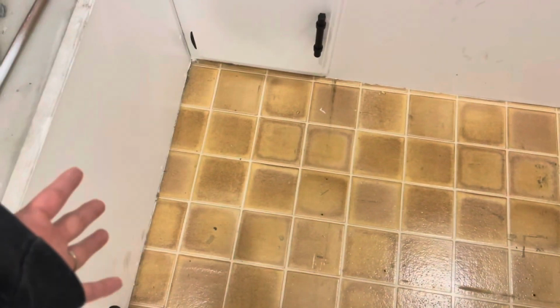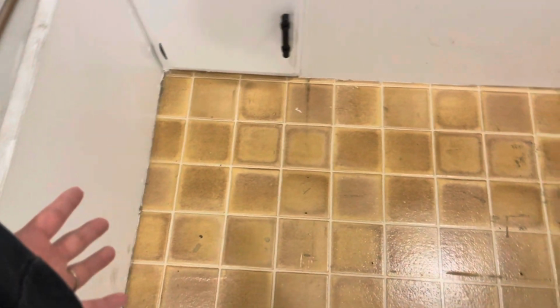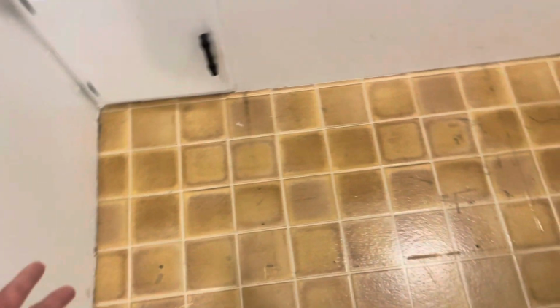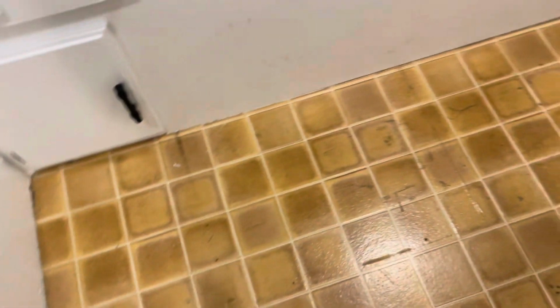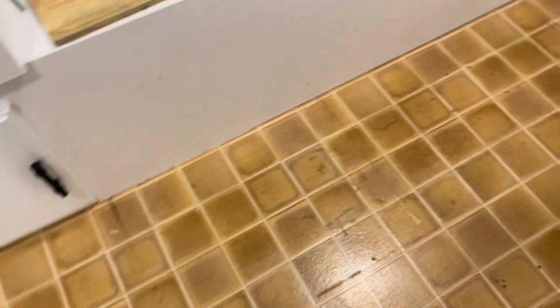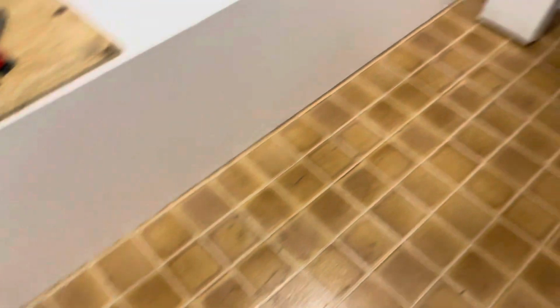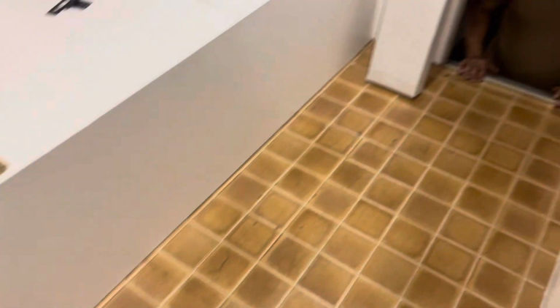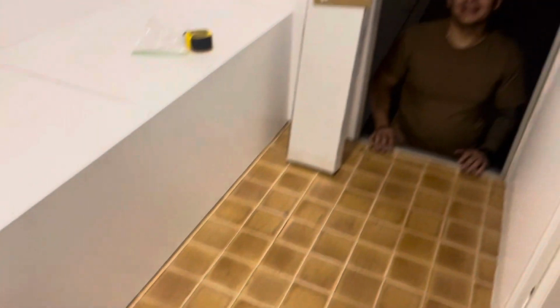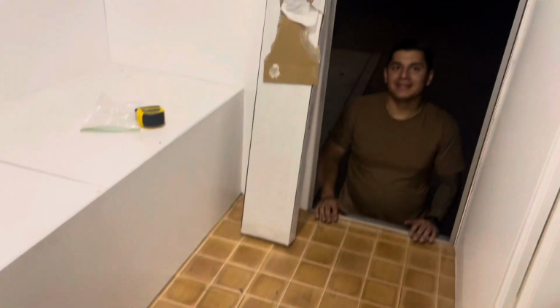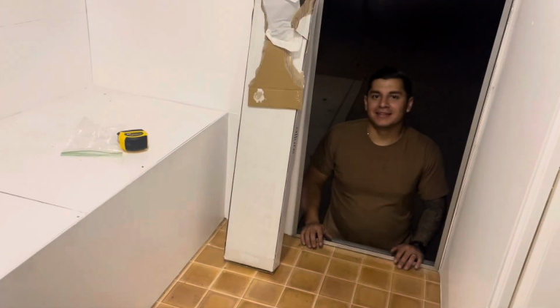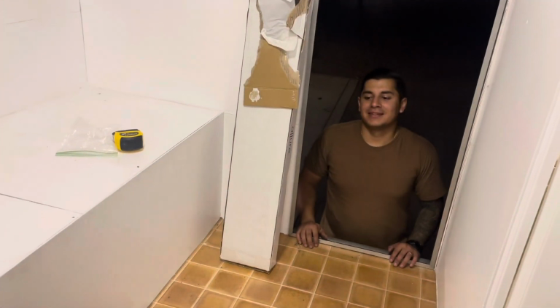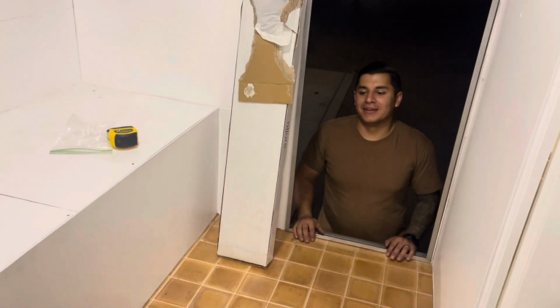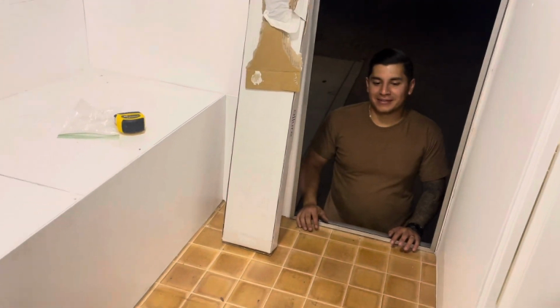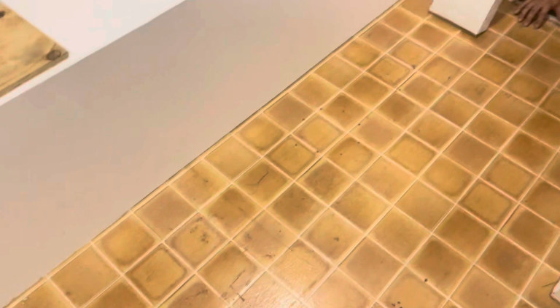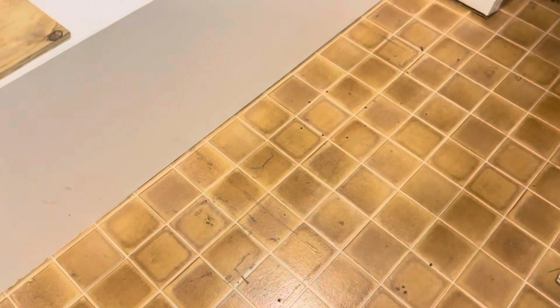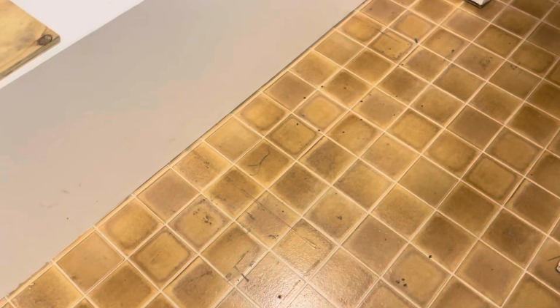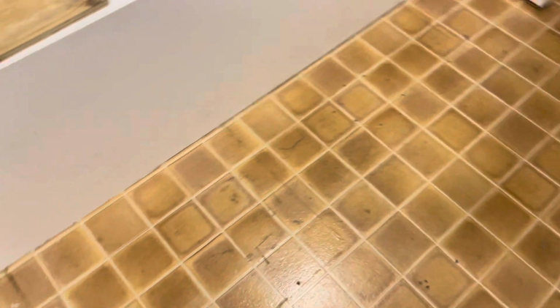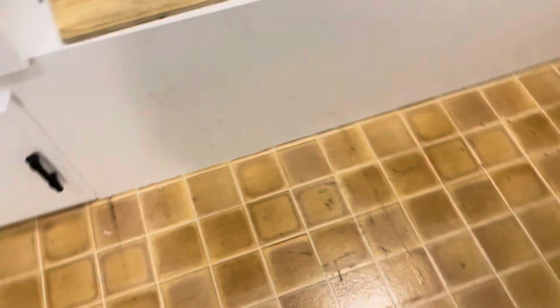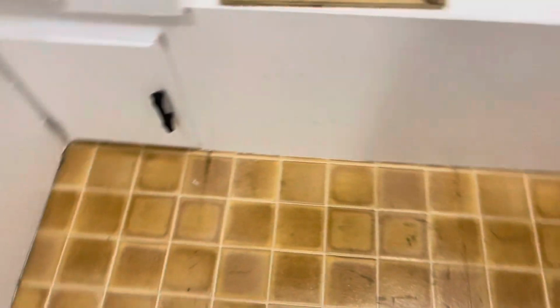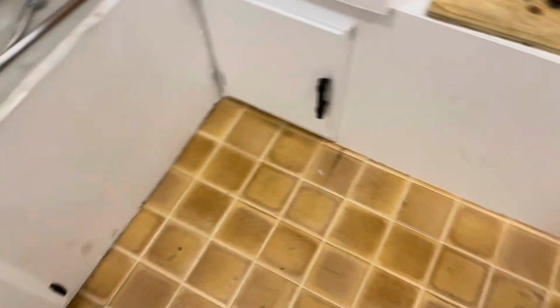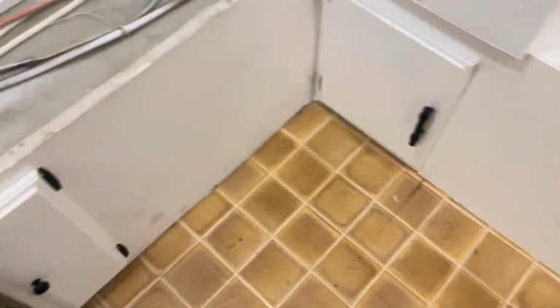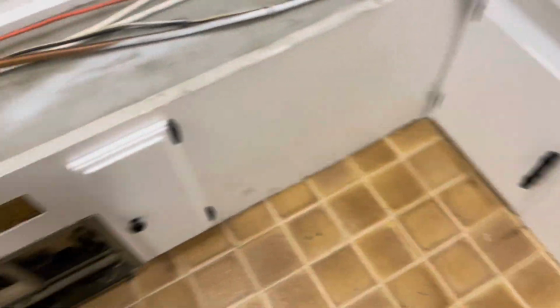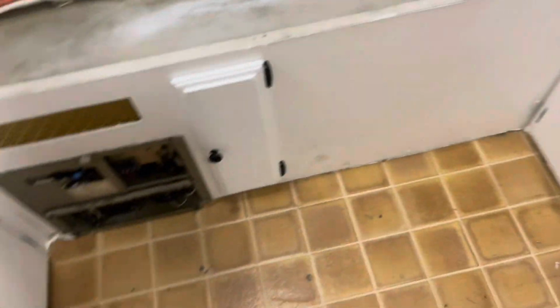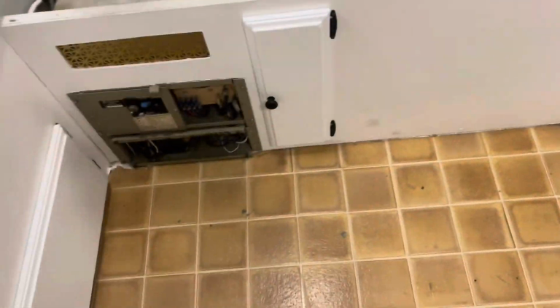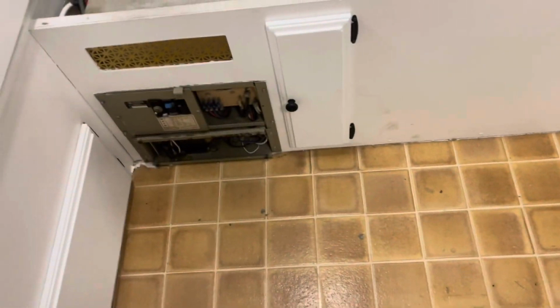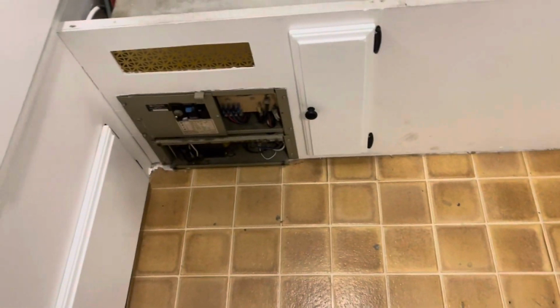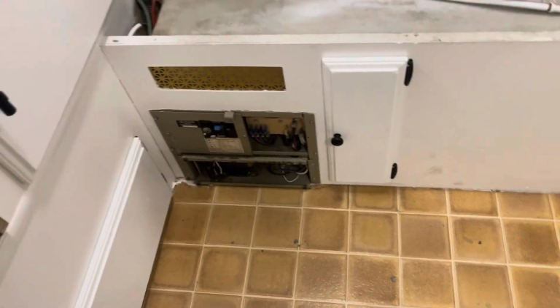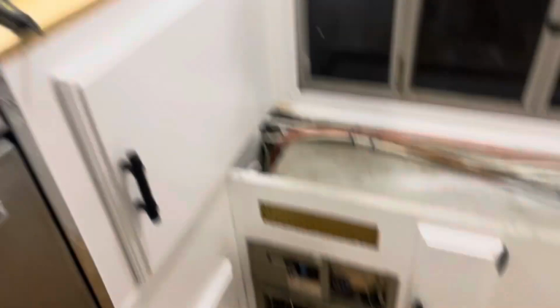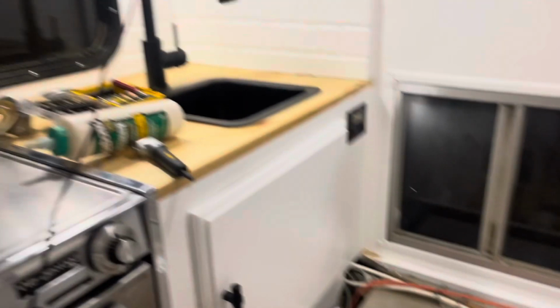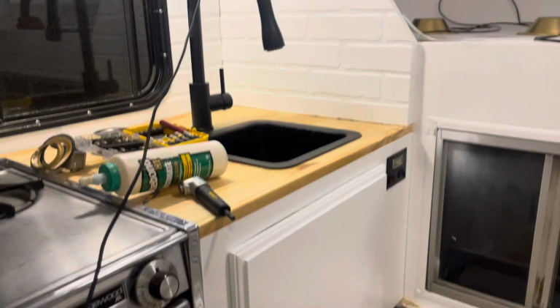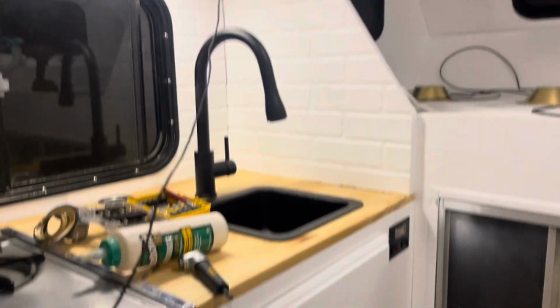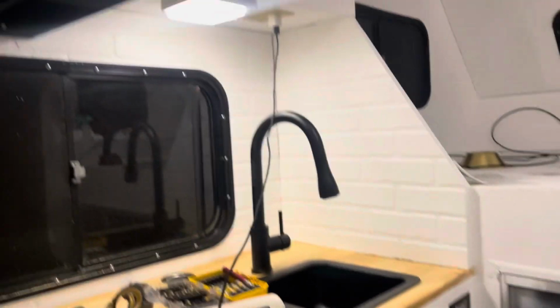We are about to do the flooring, so say goodbye to this — the 1987 flooring. It's going to stay but it's going to be hidden underneath the new floor.